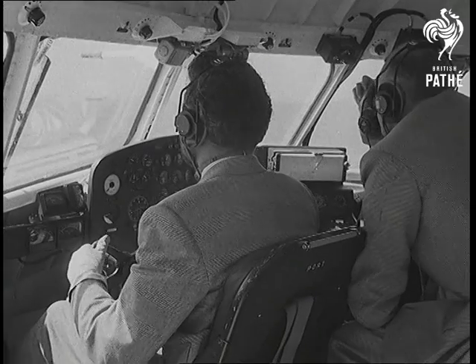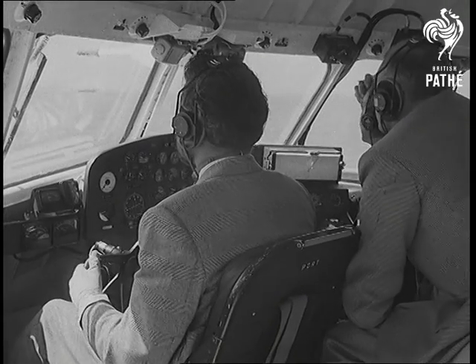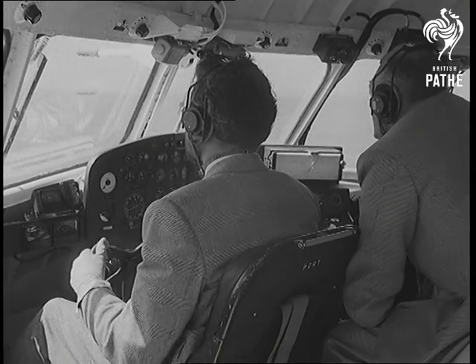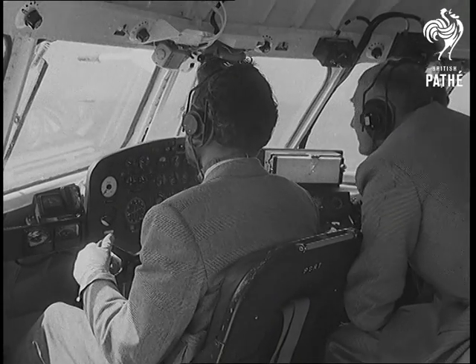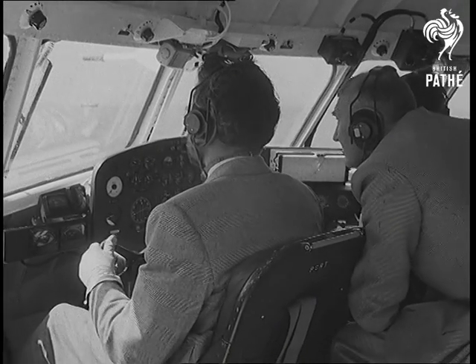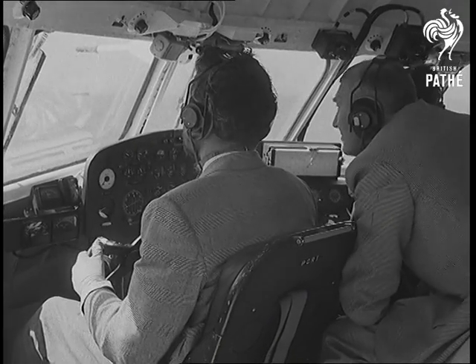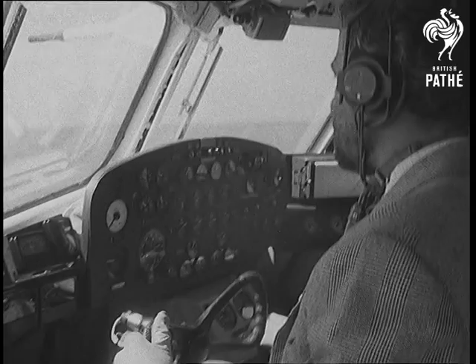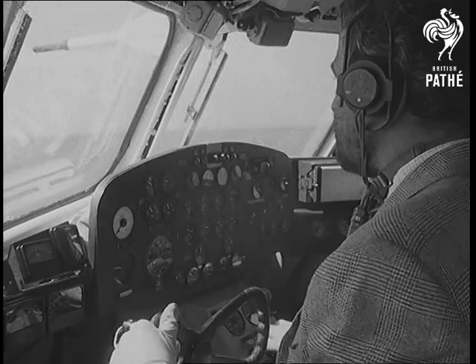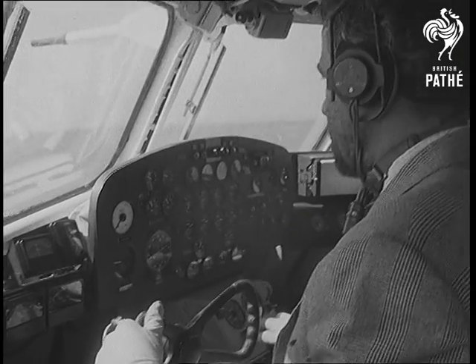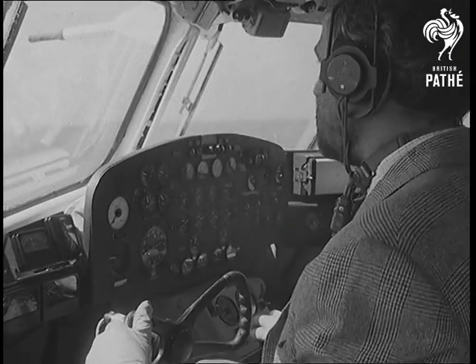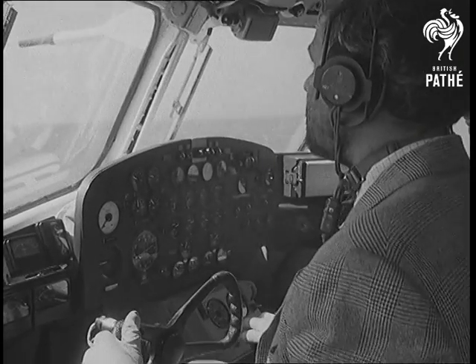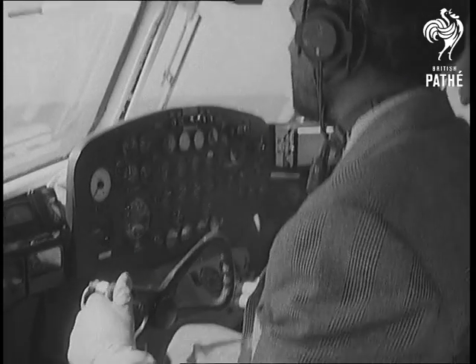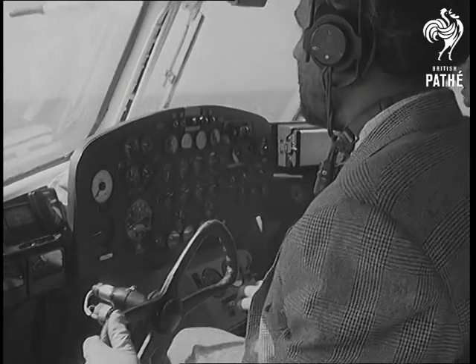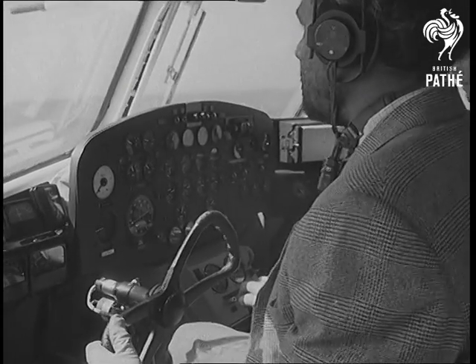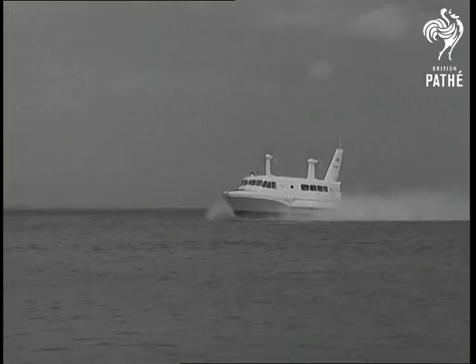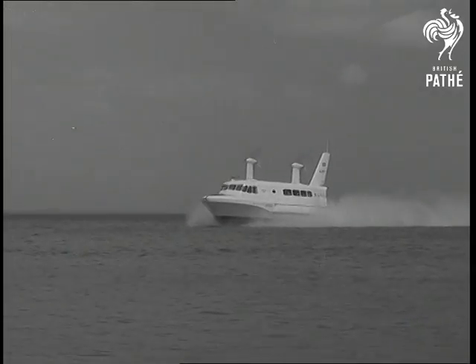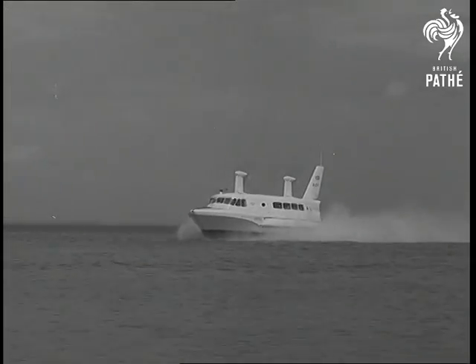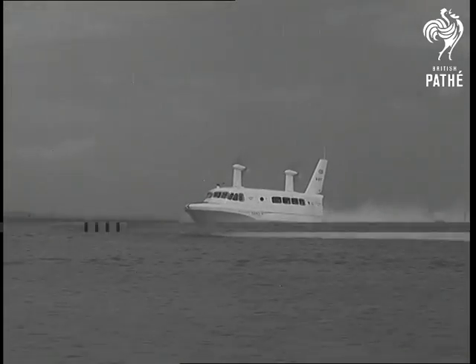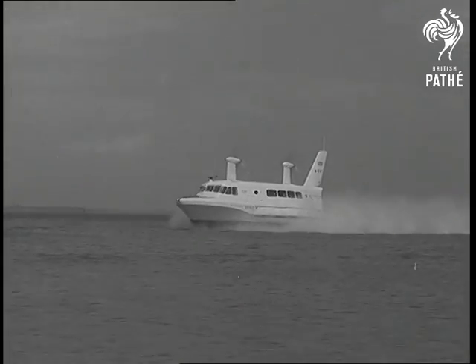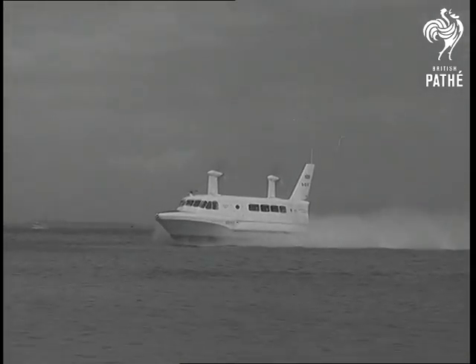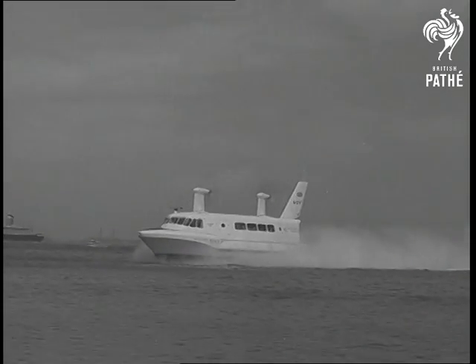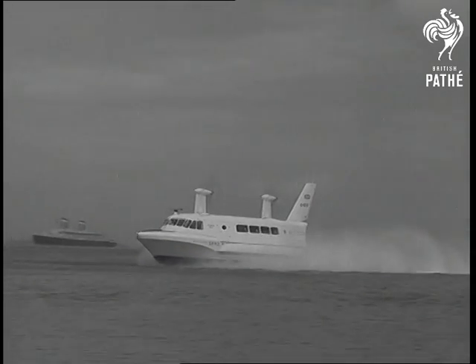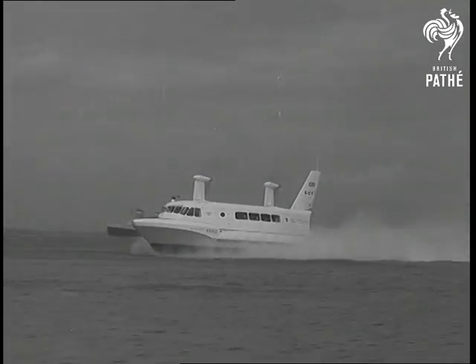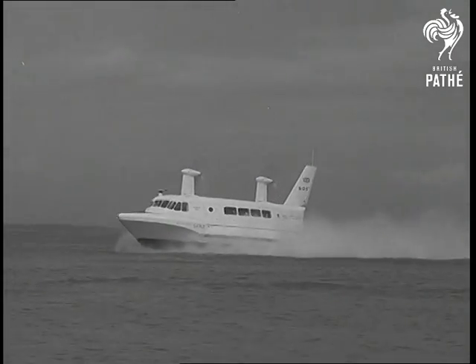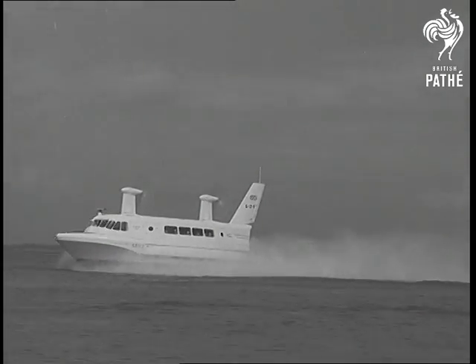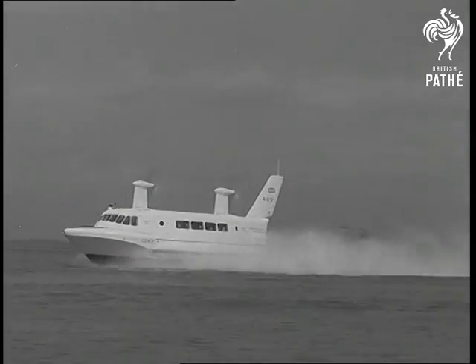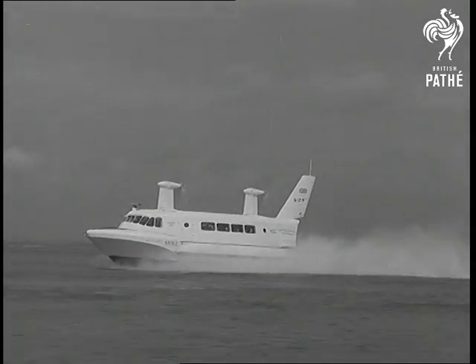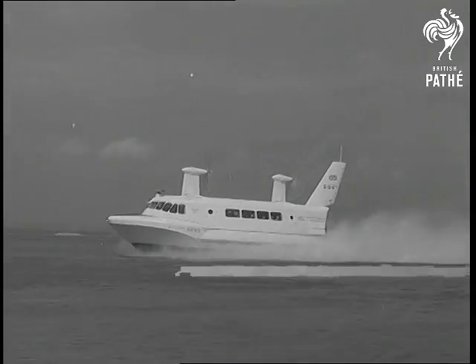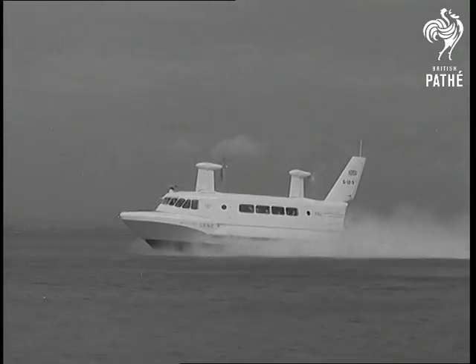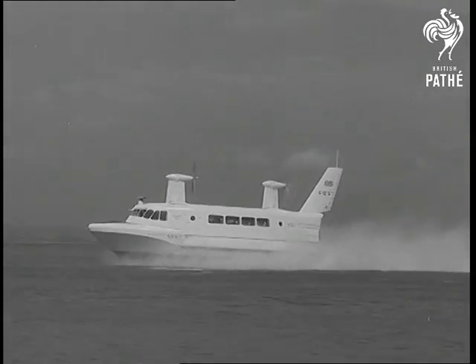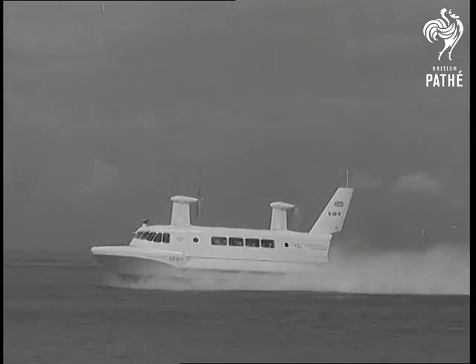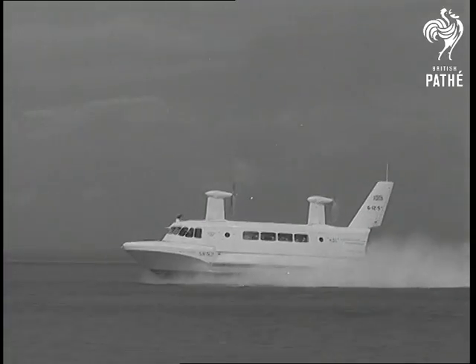At the controls, Peter Lamb. With that command wheel, he can alter the direction and pitch of the two propellers as he wishes. Top speed is some 95 knots, but she can cruise comfortably at 70 or 80 knots, and is able to cope with waves up to about four feet high.